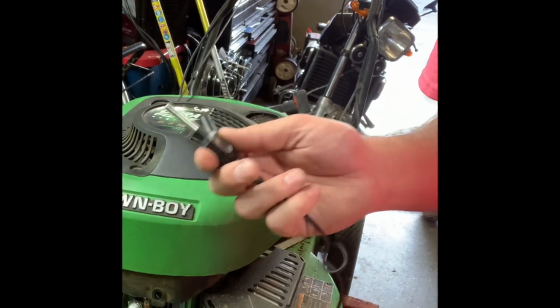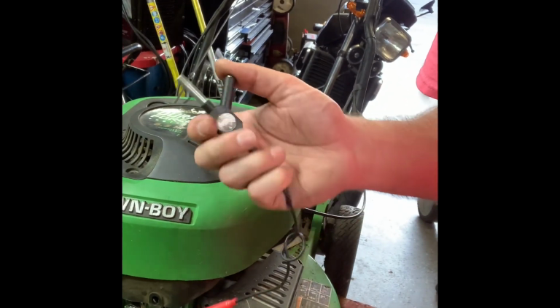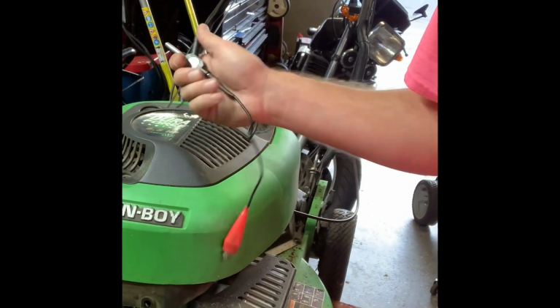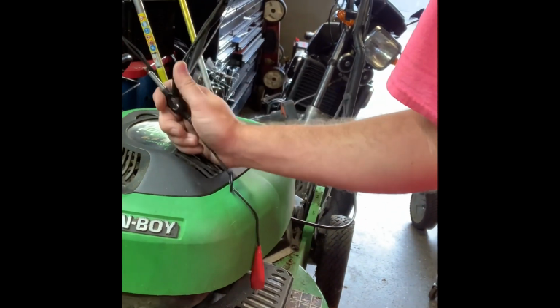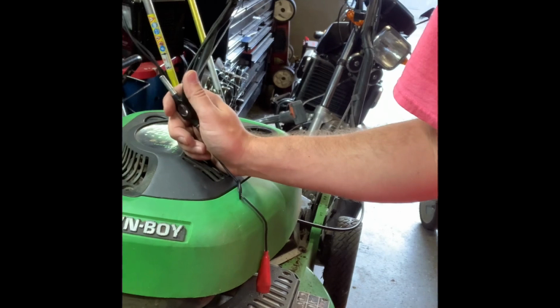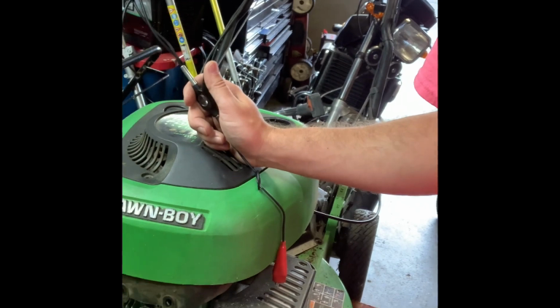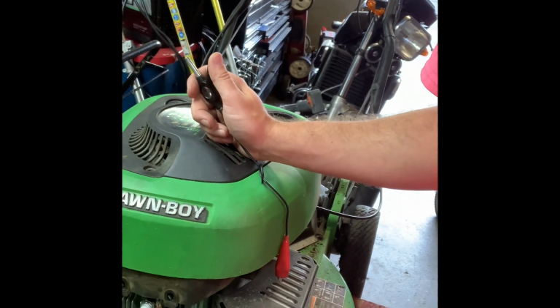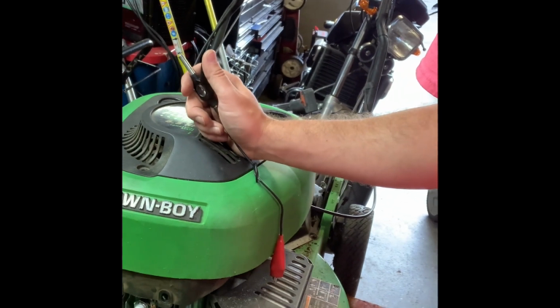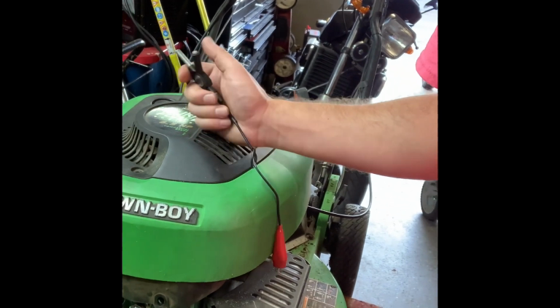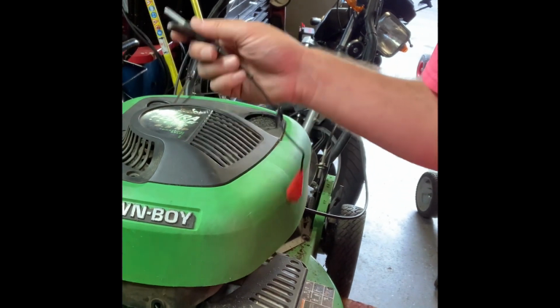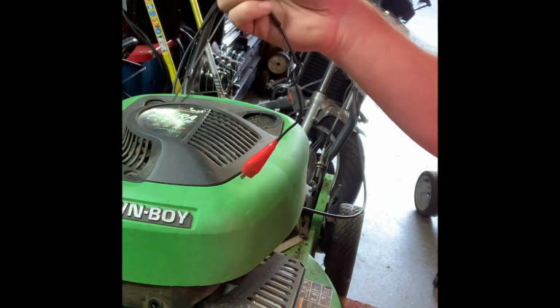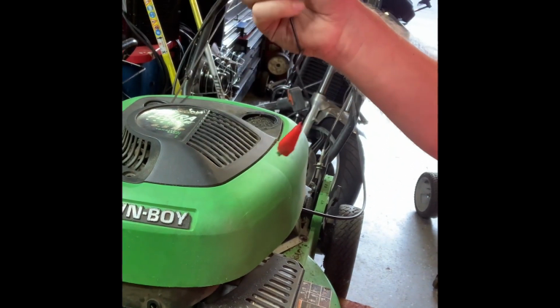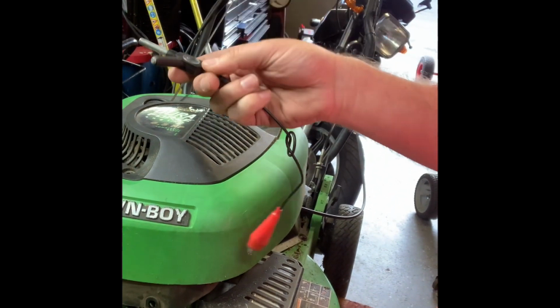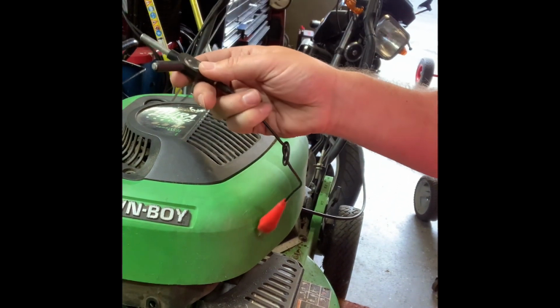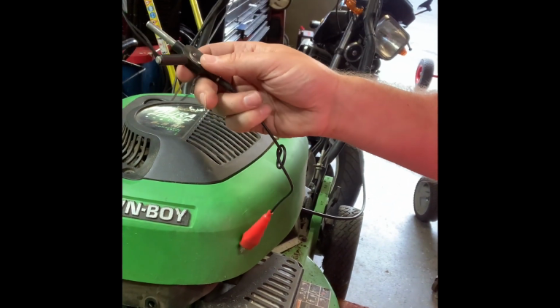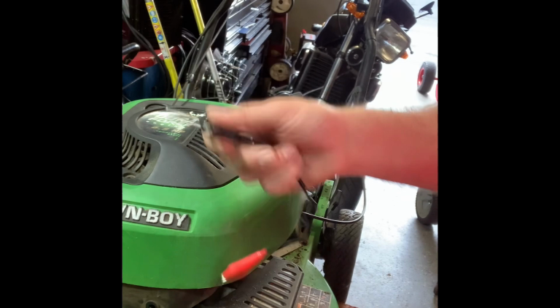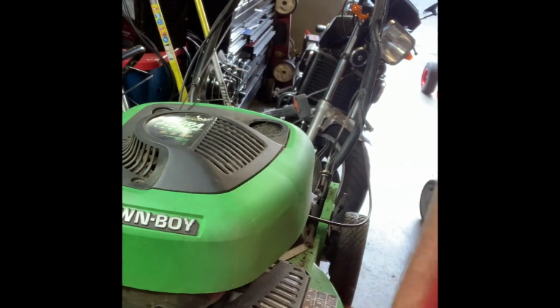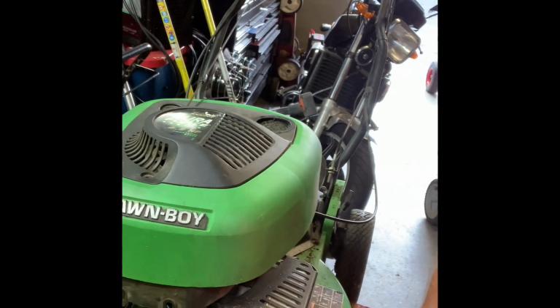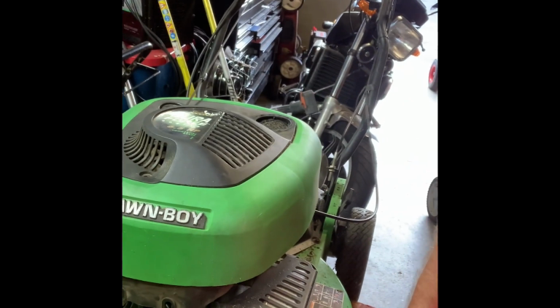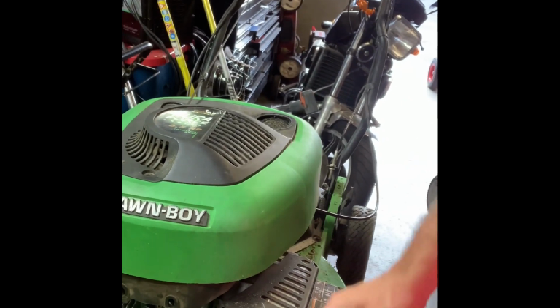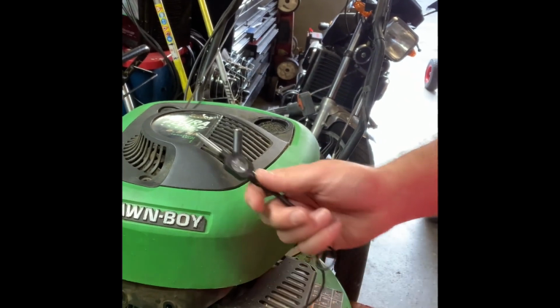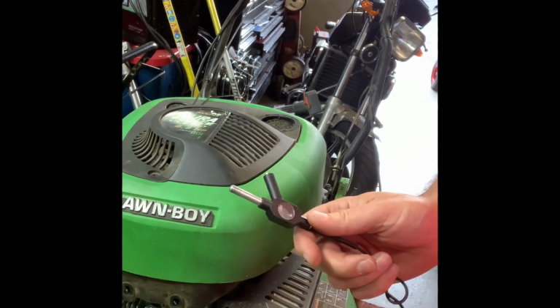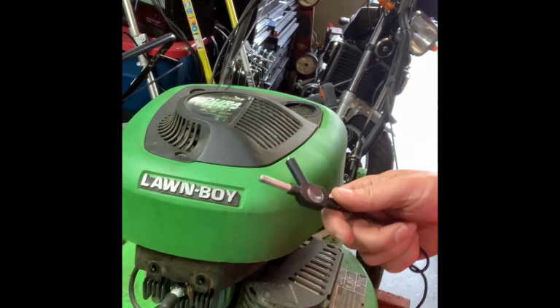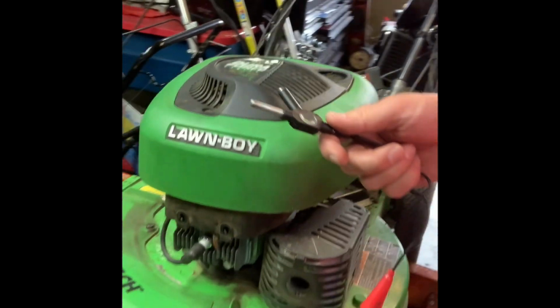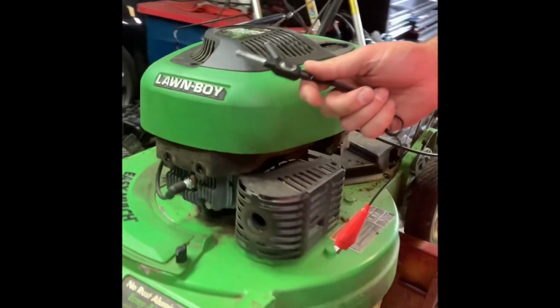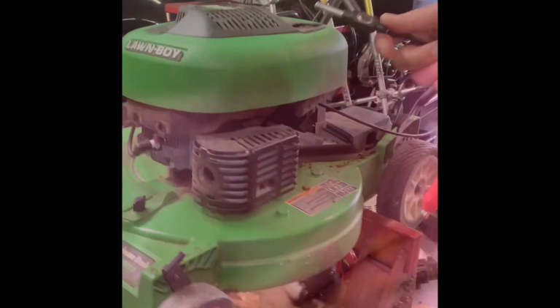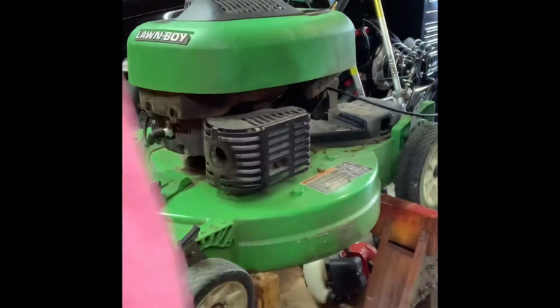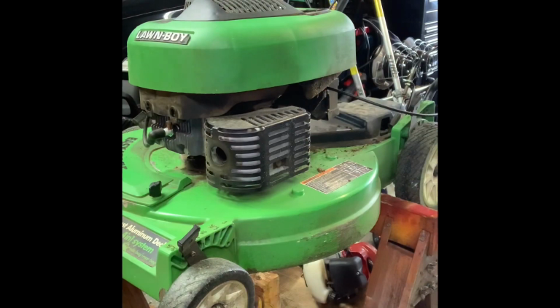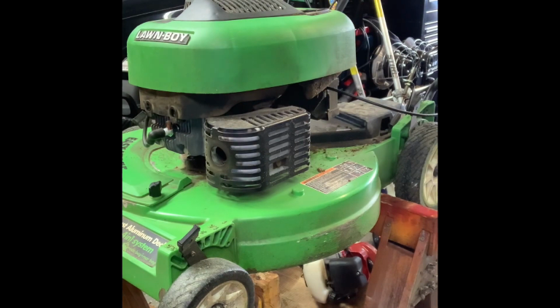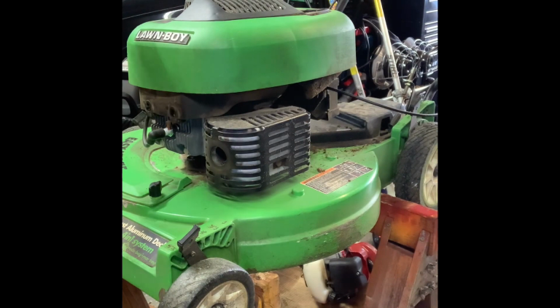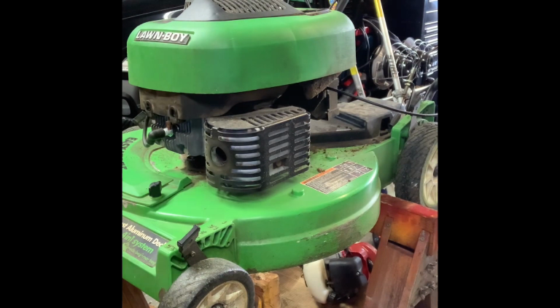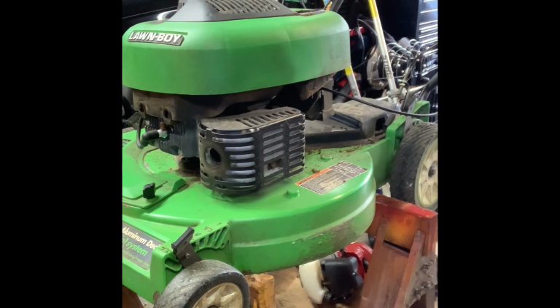That pretty much tells me what I think it is. Before I even dug into it any further, I had already ordered the part and I'm going to show you how to replace it. I've already taken the top cover off — there are three screws on top.